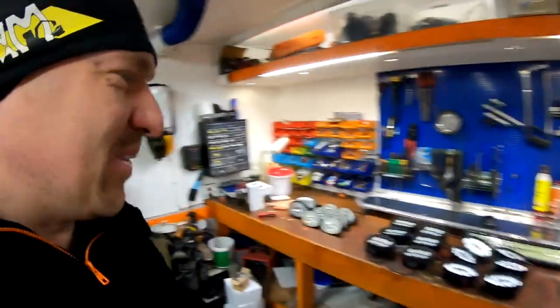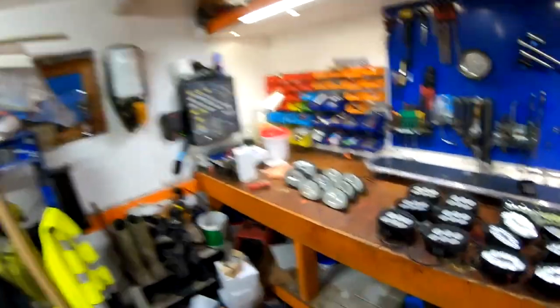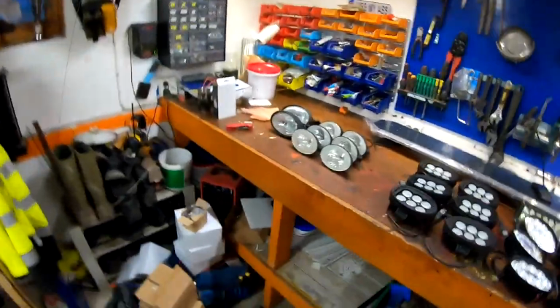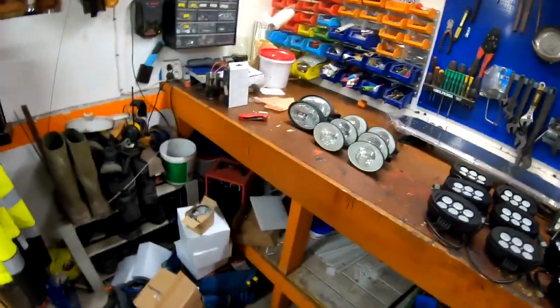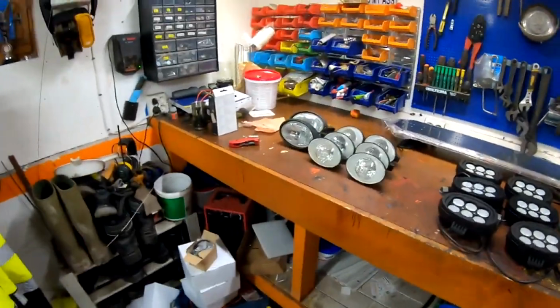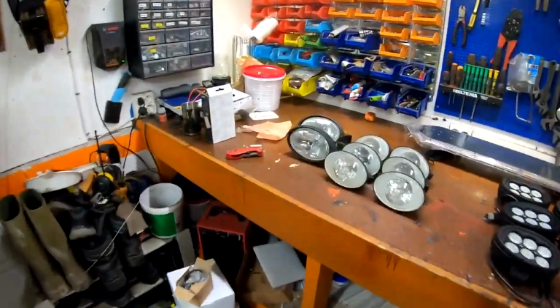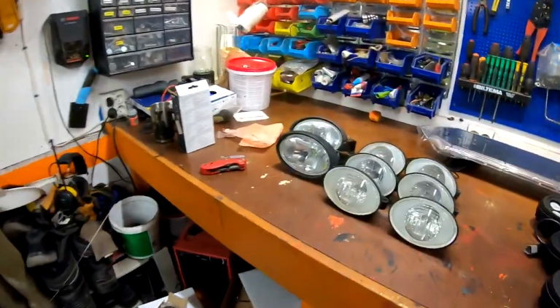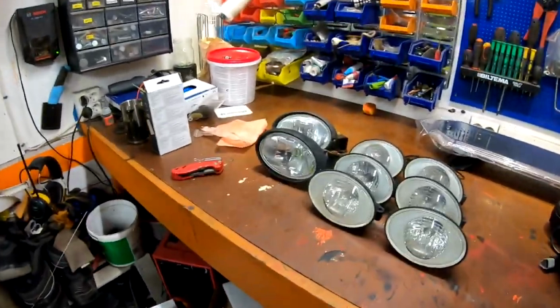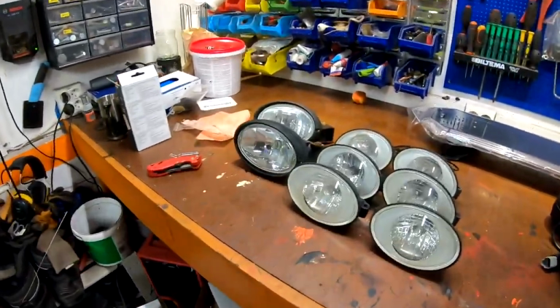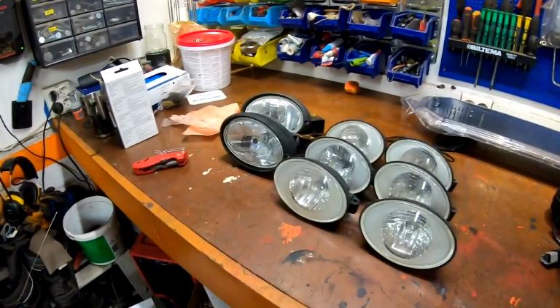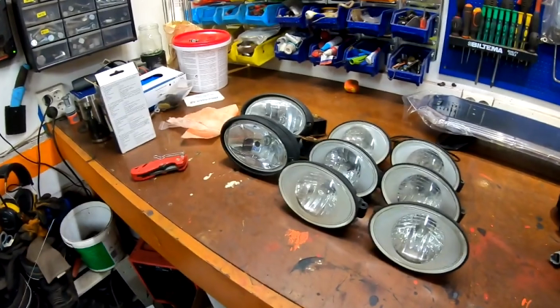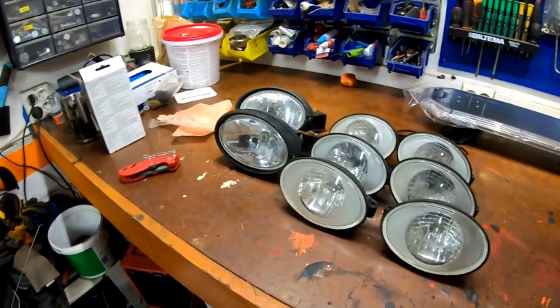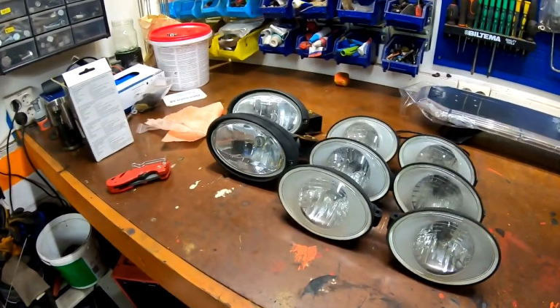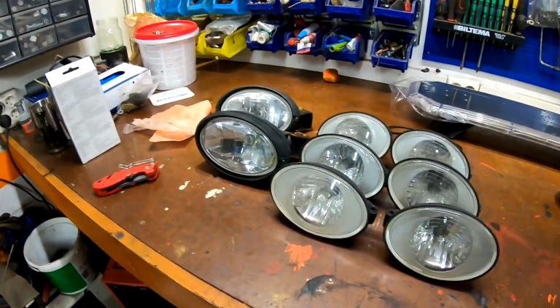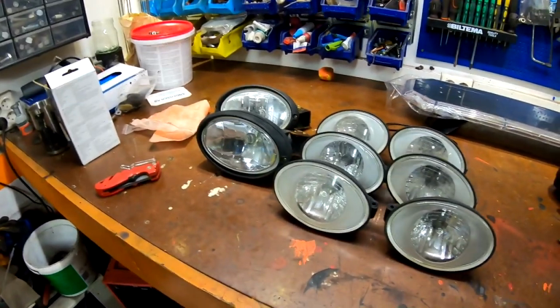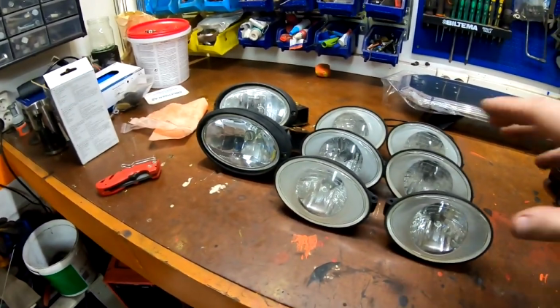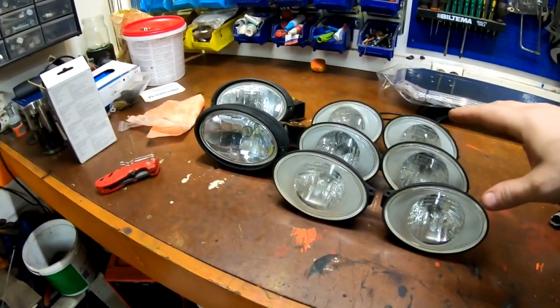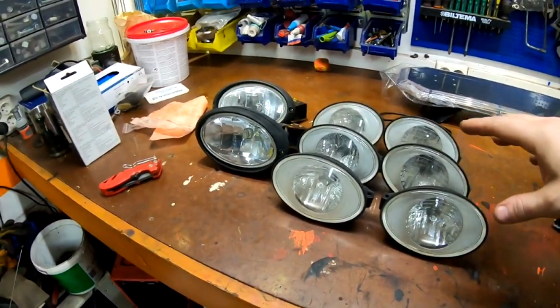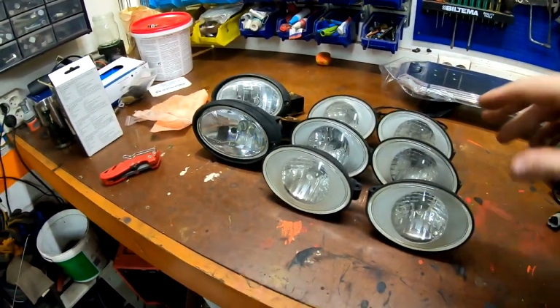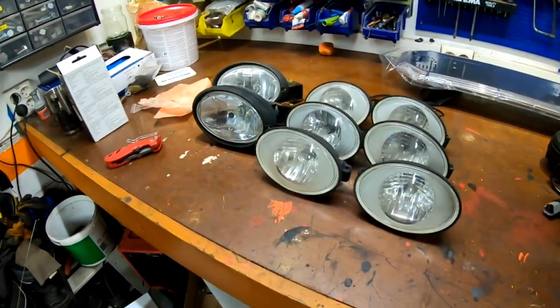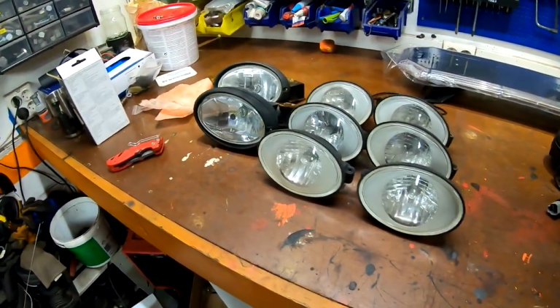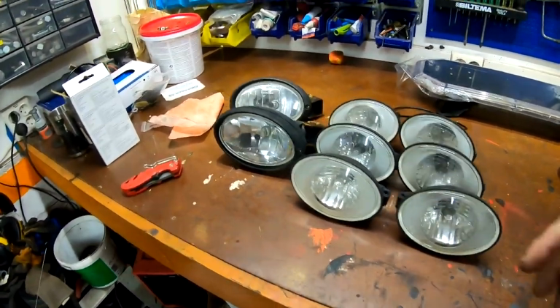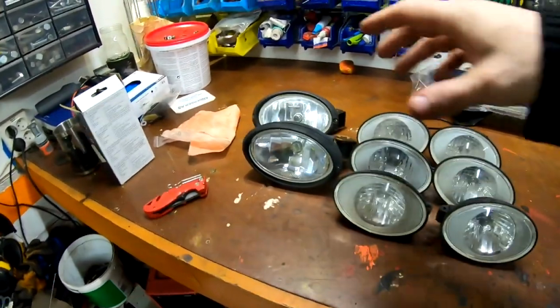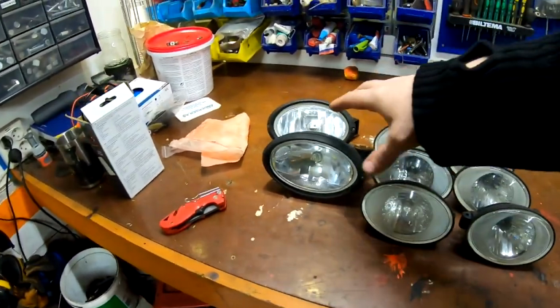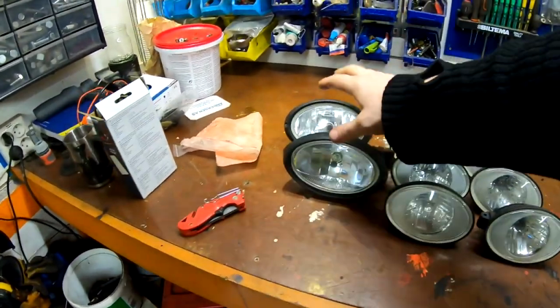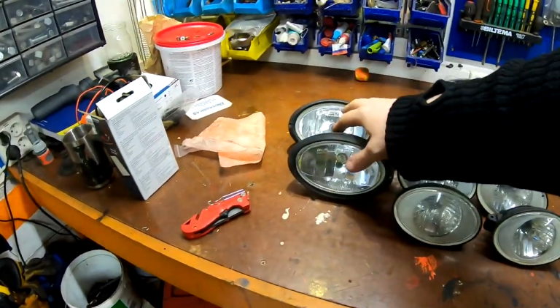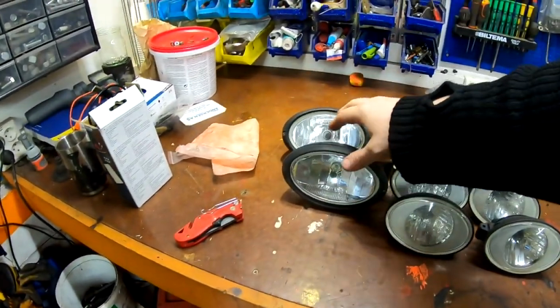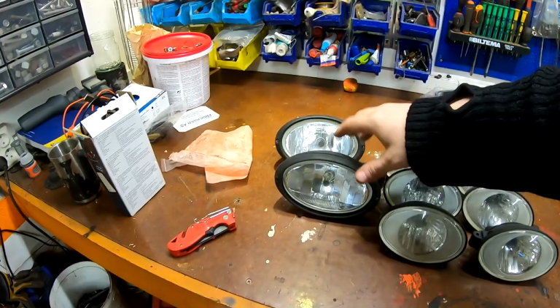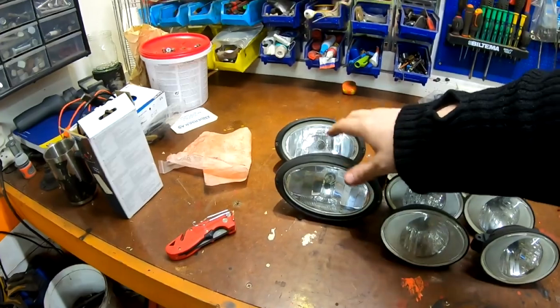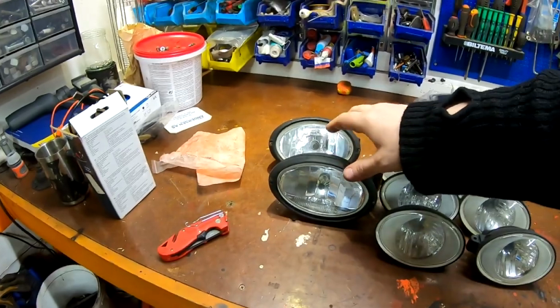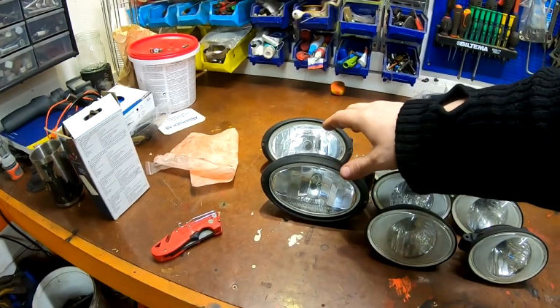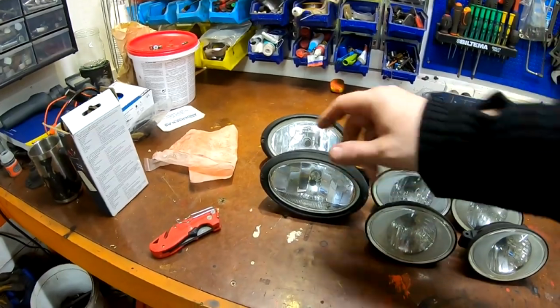Here it is. So this is what I took off. The six lamps here are the work lights, and these two are the low beams that are going back on.